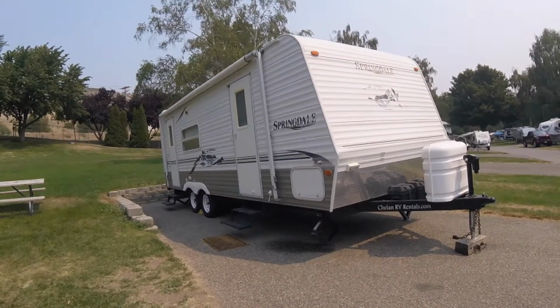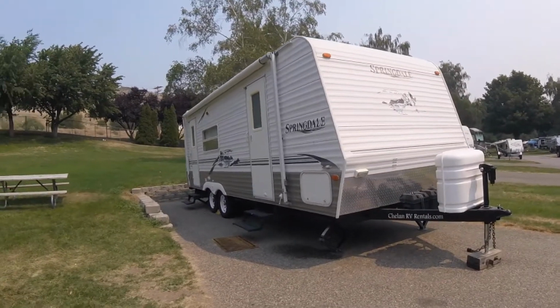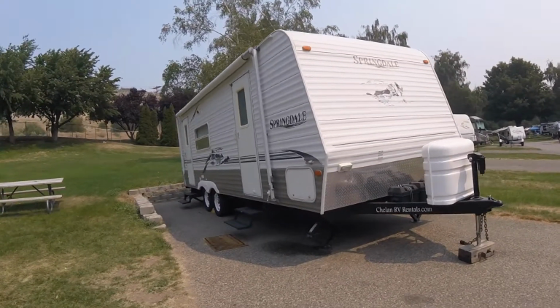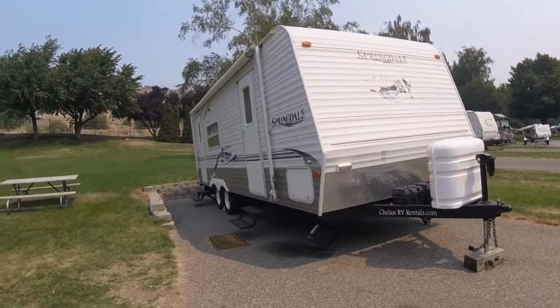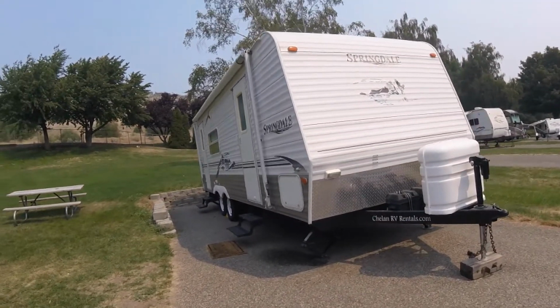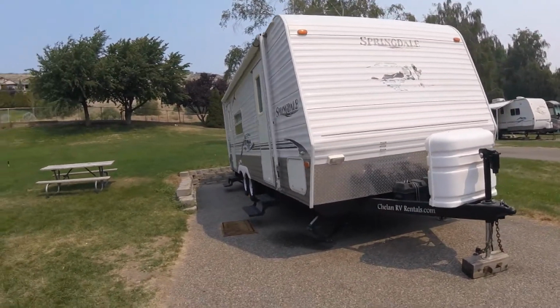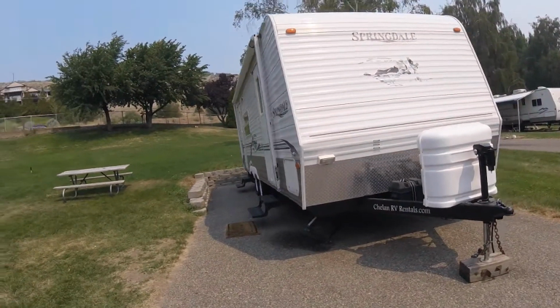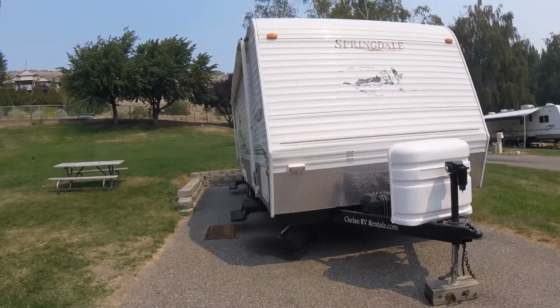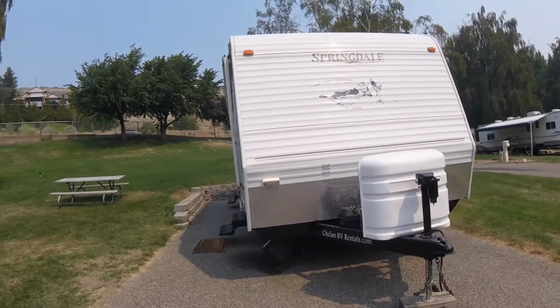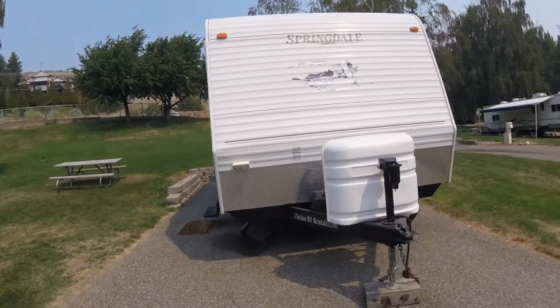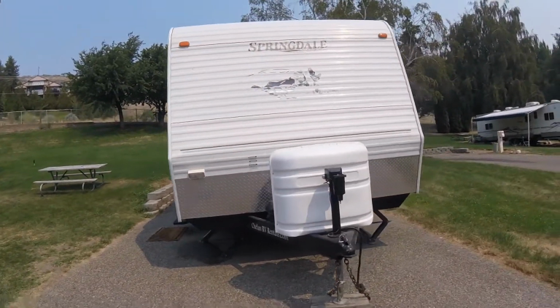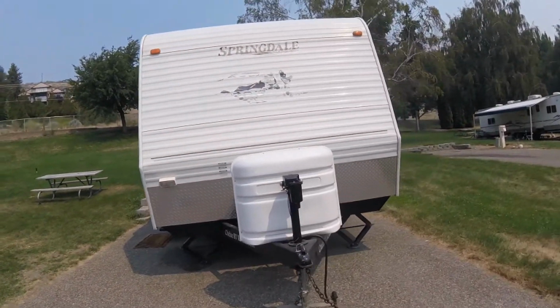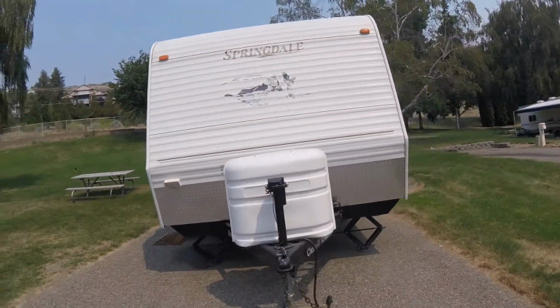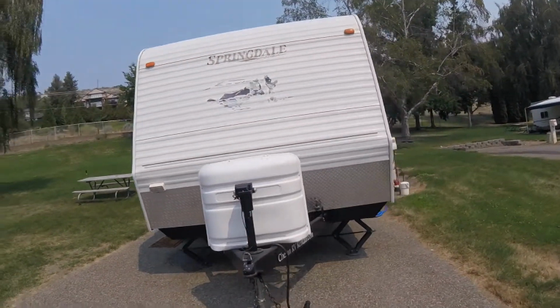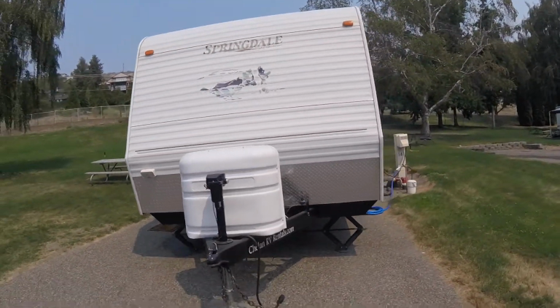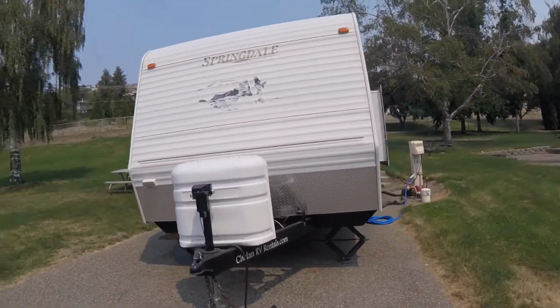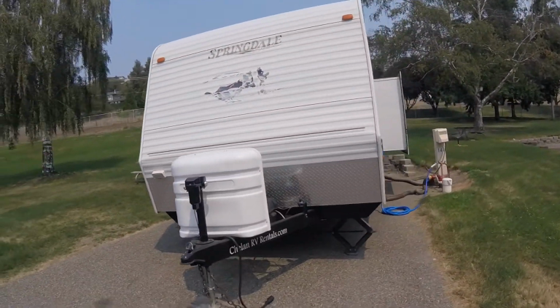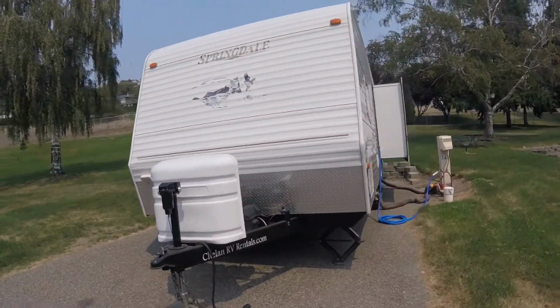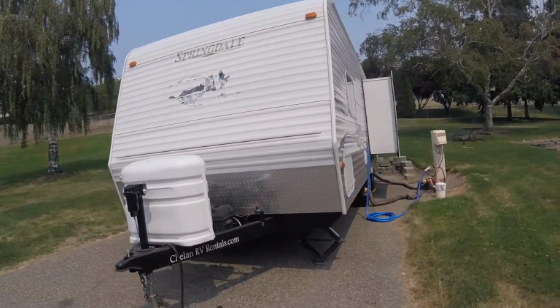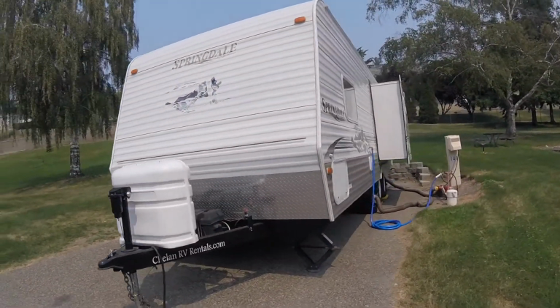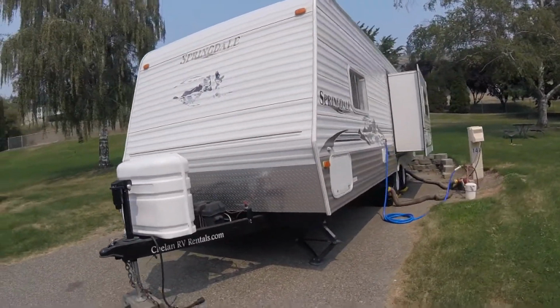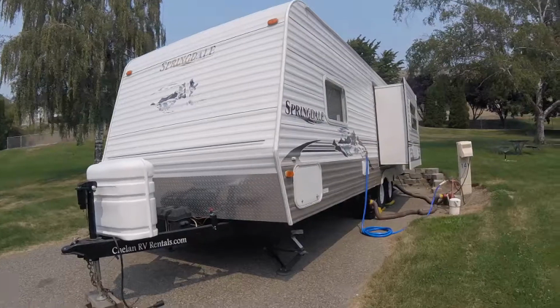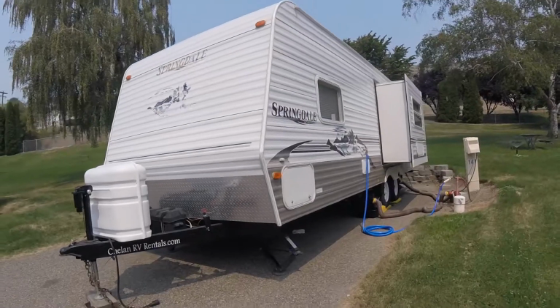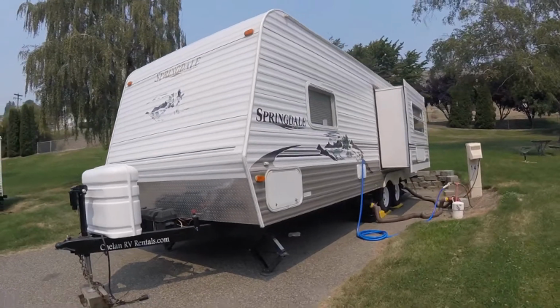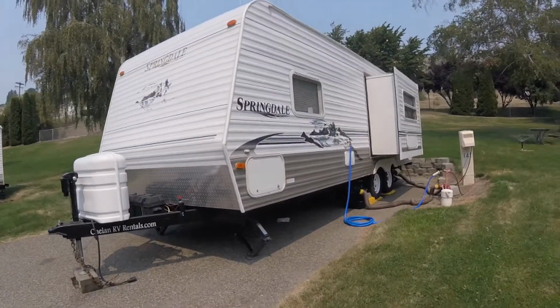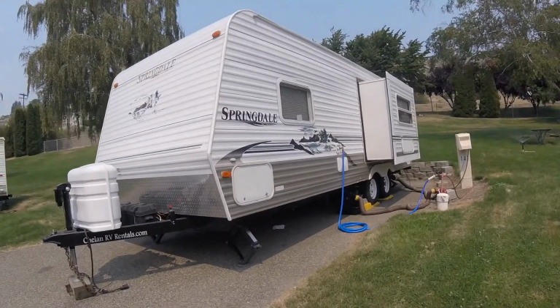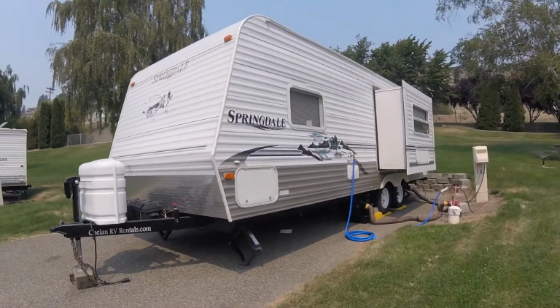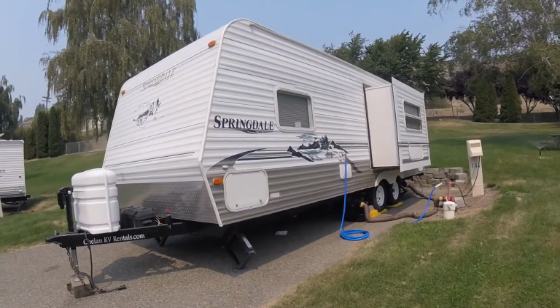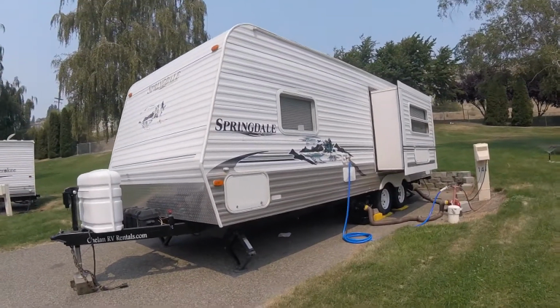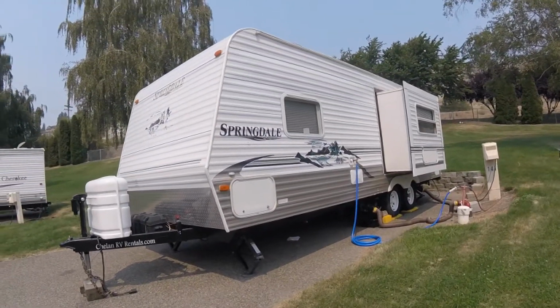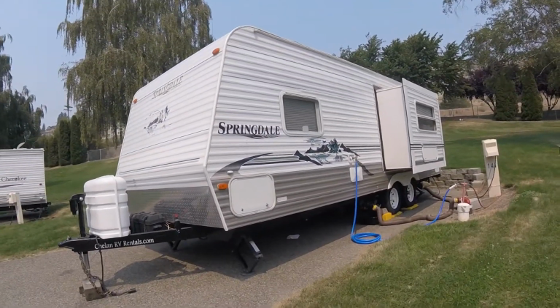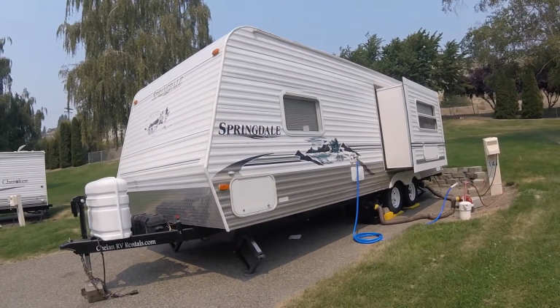The propane tanks come full. We deliver the trailer, we set up, we break down, and we clean up. Our checkout time is 11 a.m., and please be sure to do your dishes and take out the garbage before leaving.